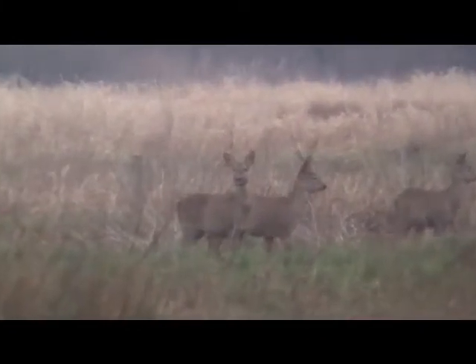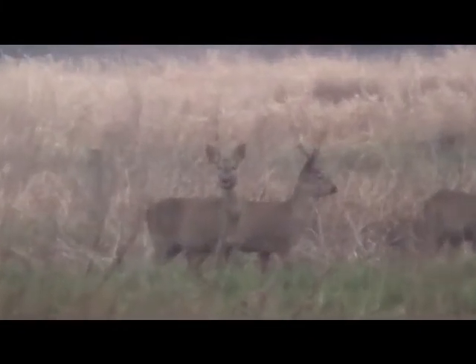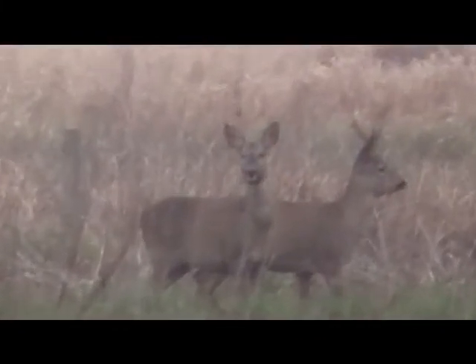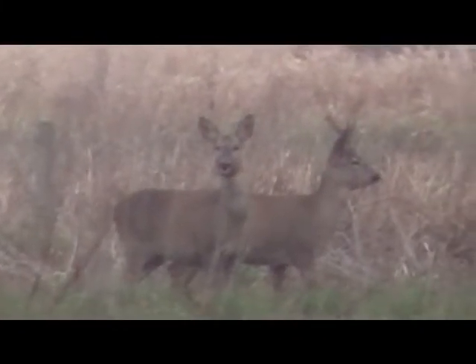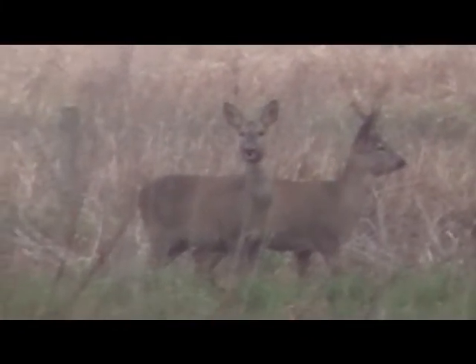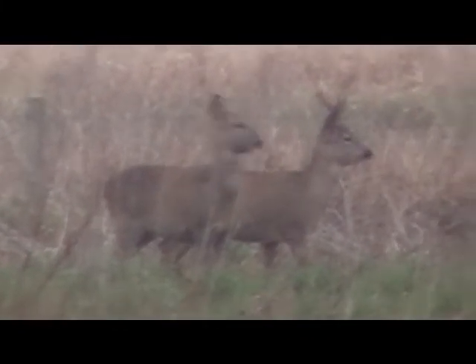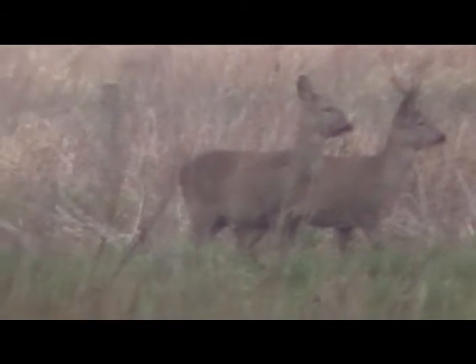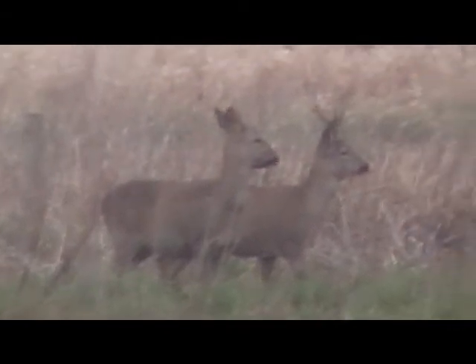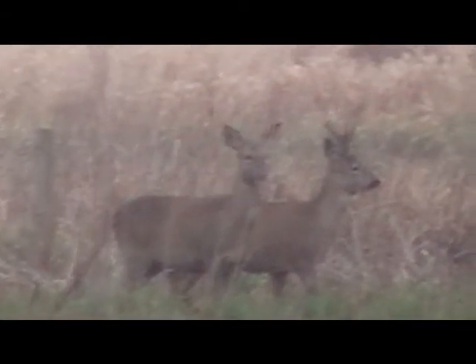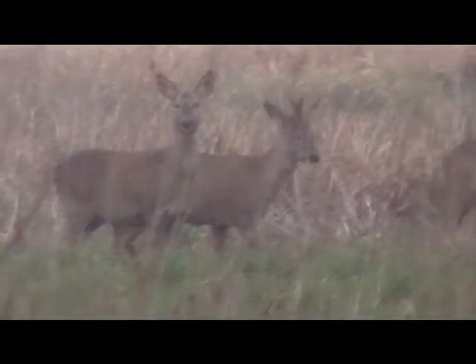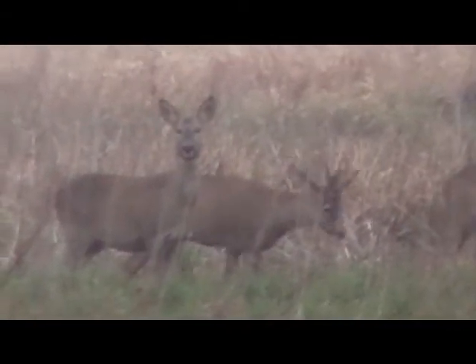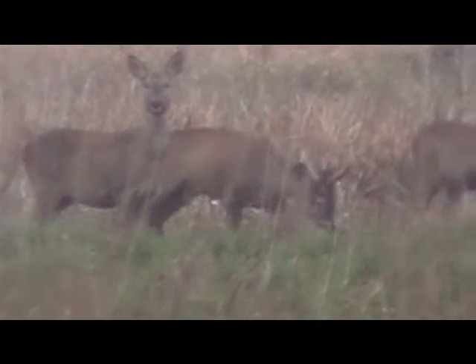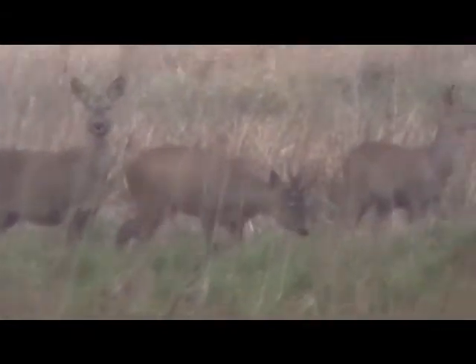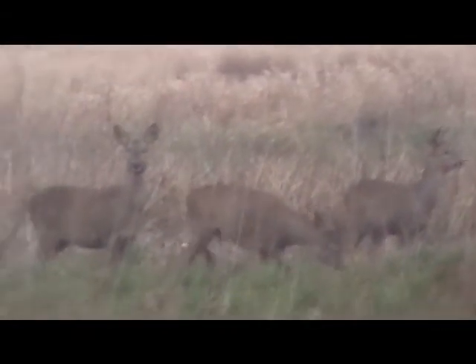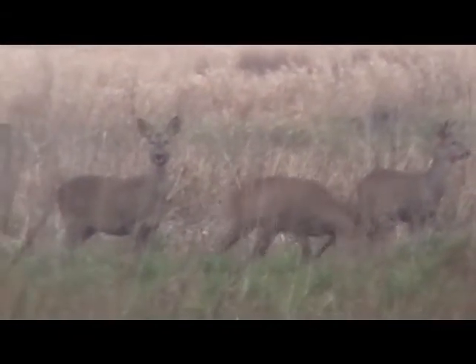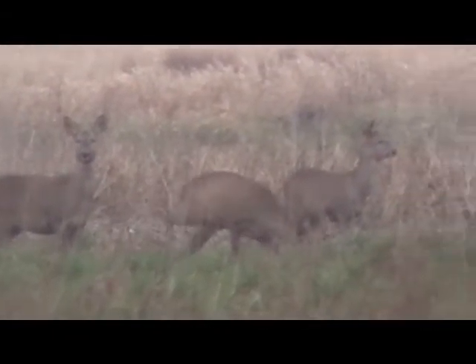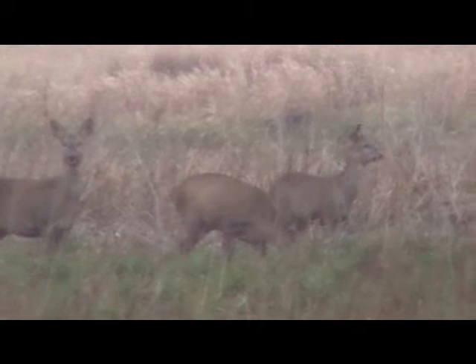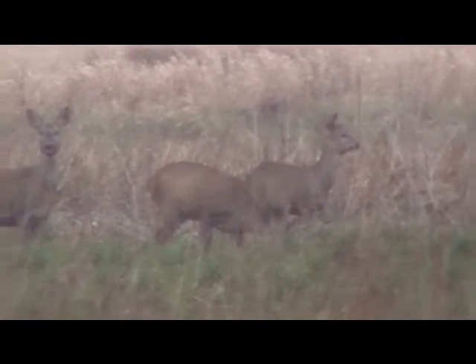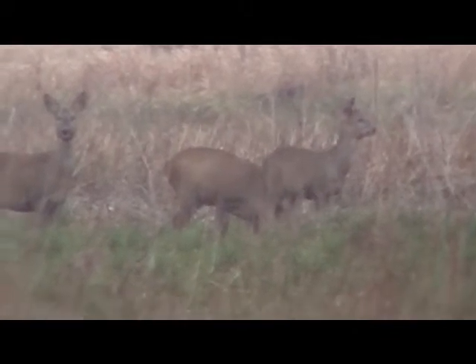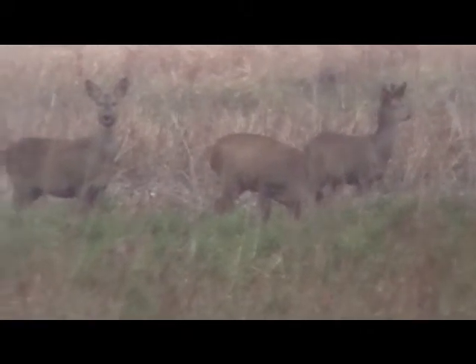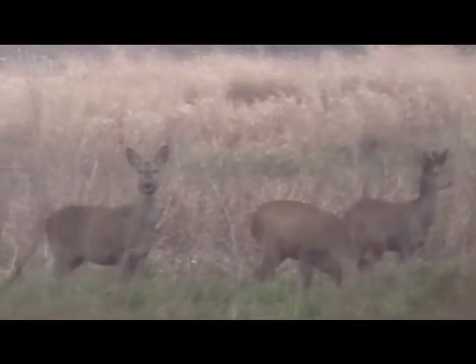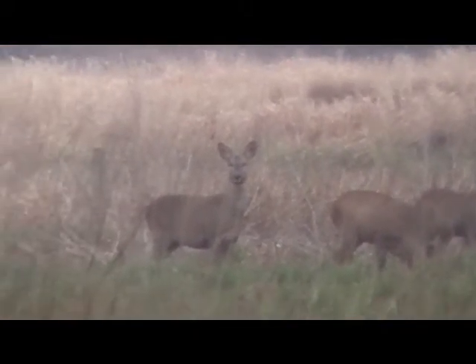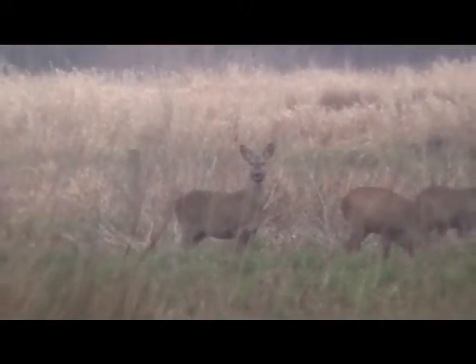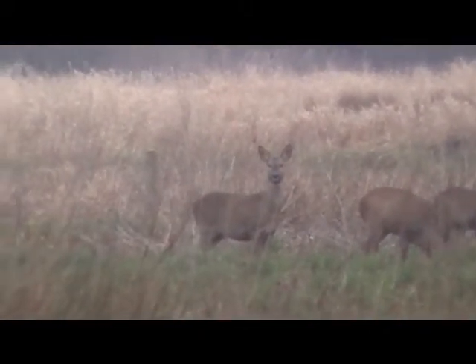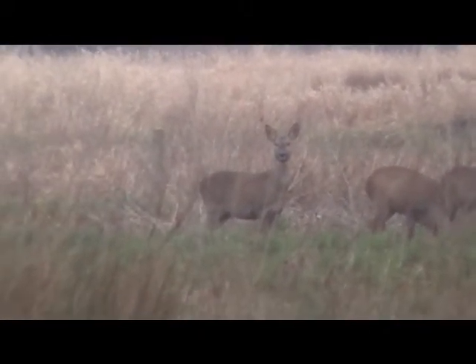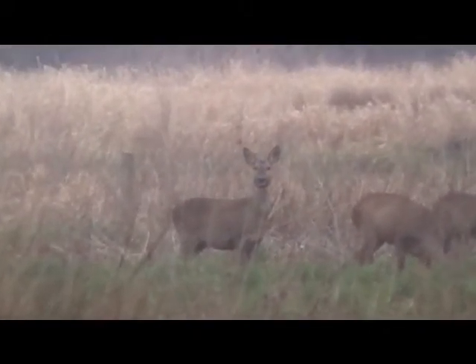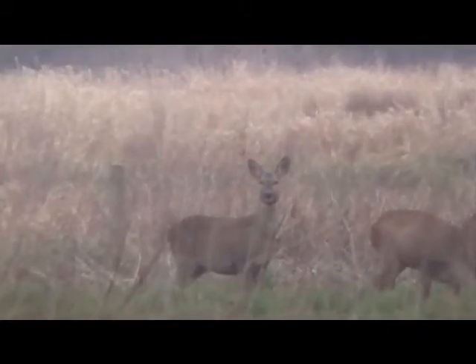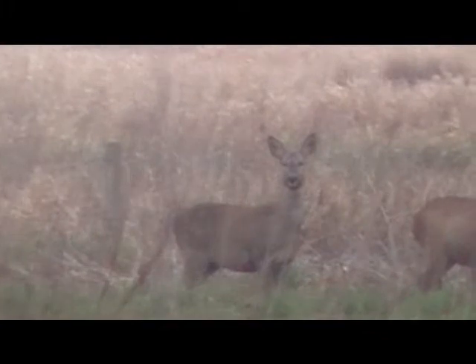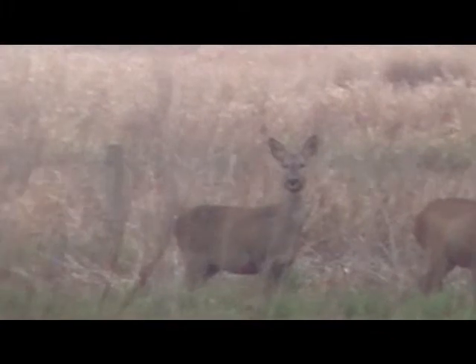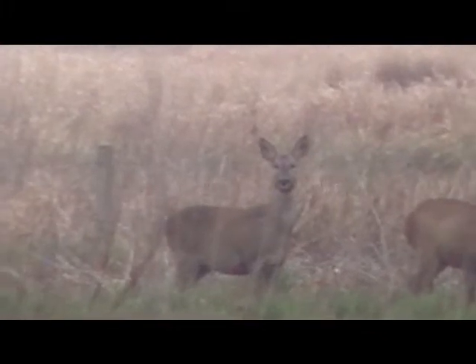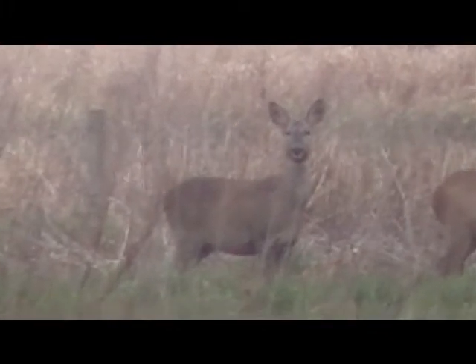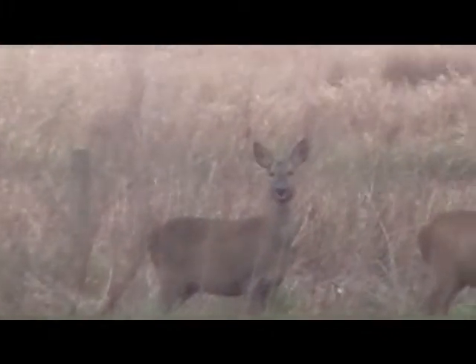Let's get a close up if we can. There's two beautiful pairs of roe deer there, and then next to them you've got another one next to them. That's absolutely stunning — so well disguised in the grasslands.